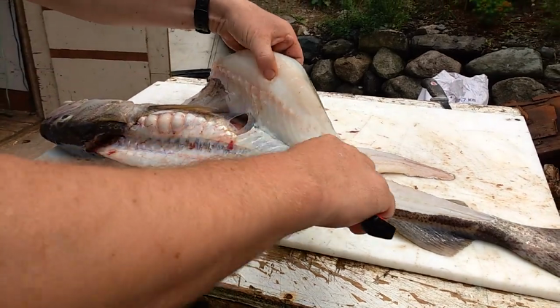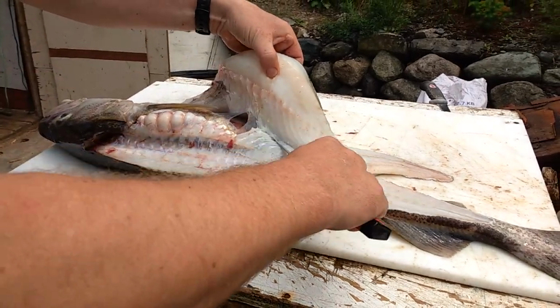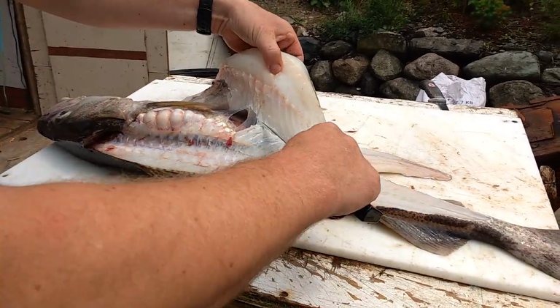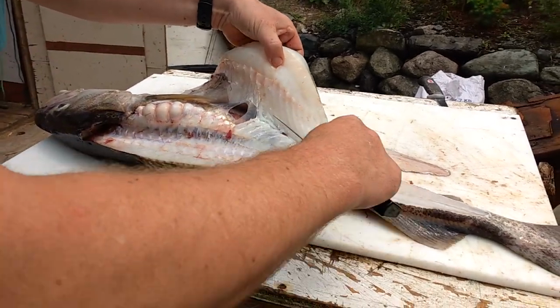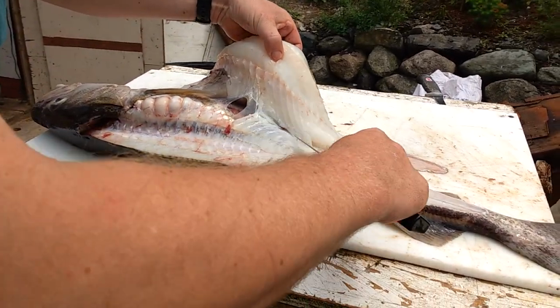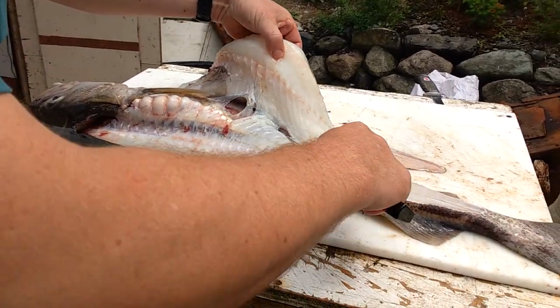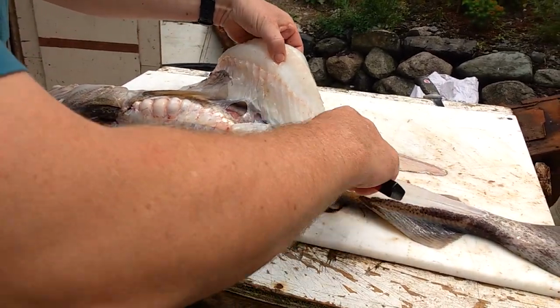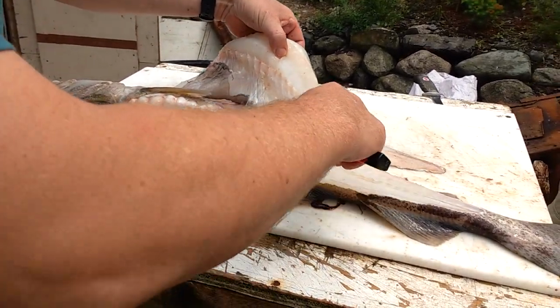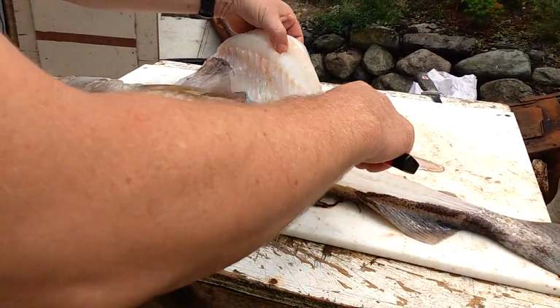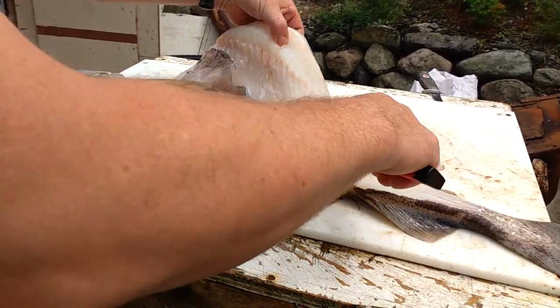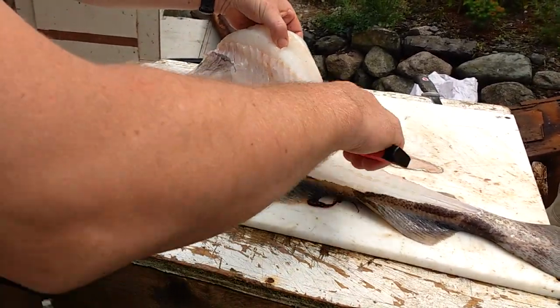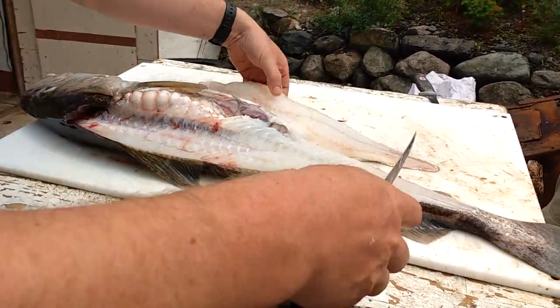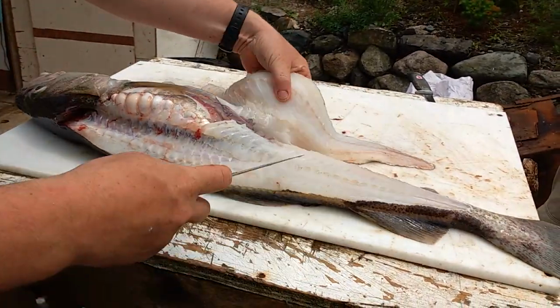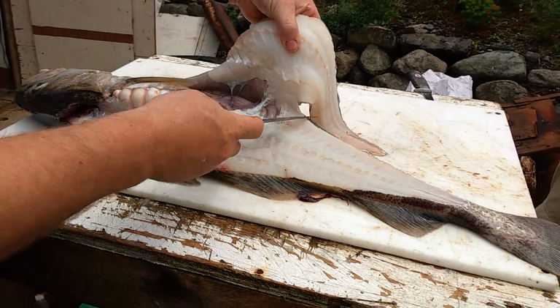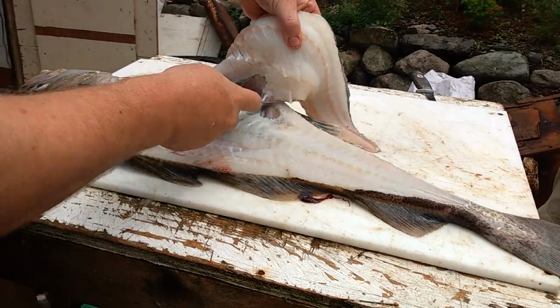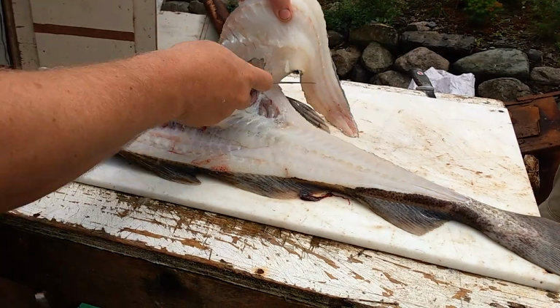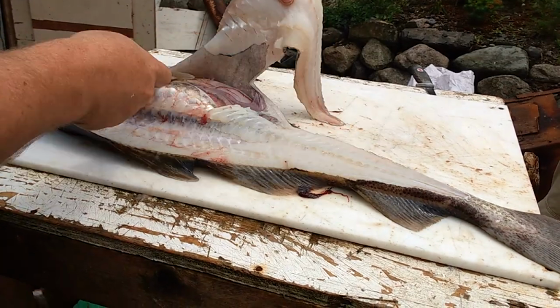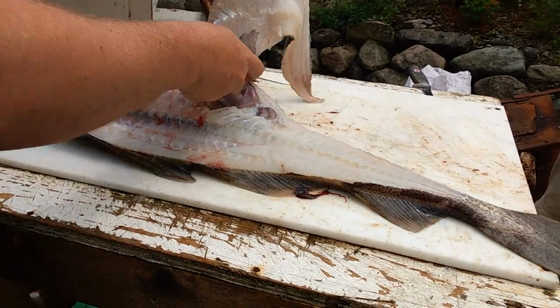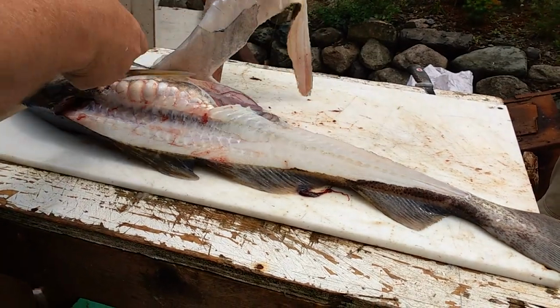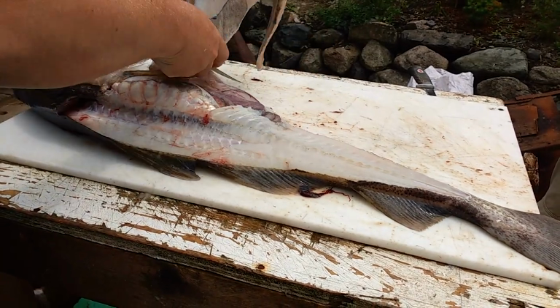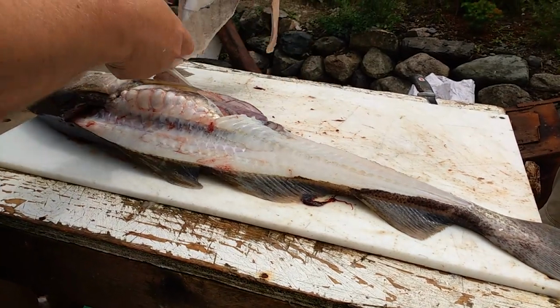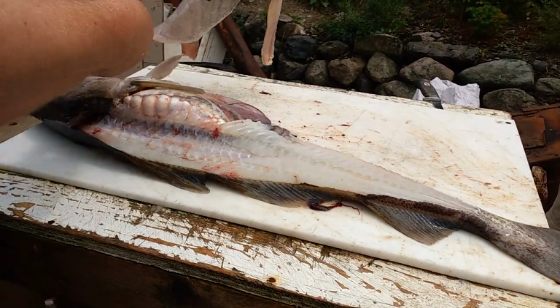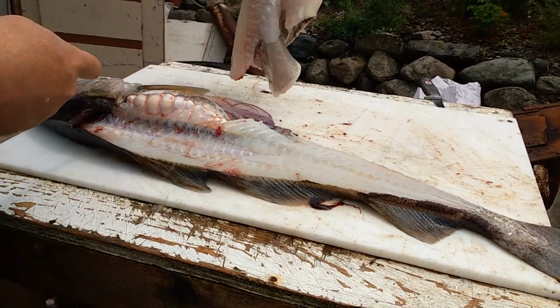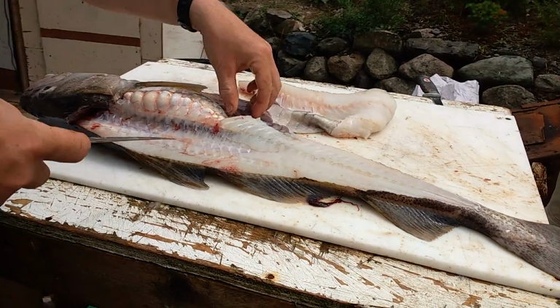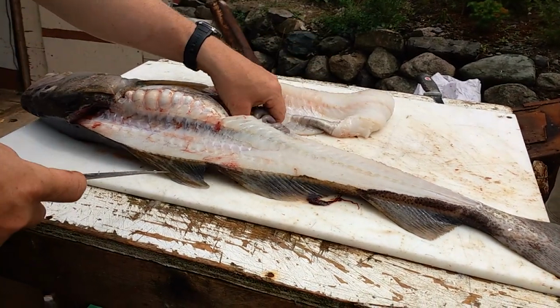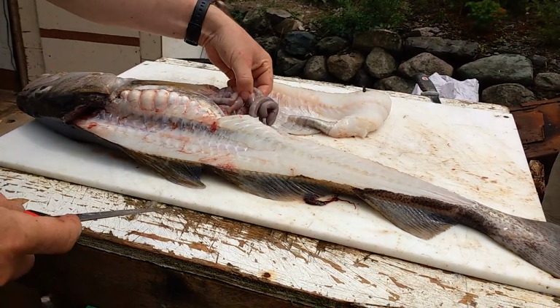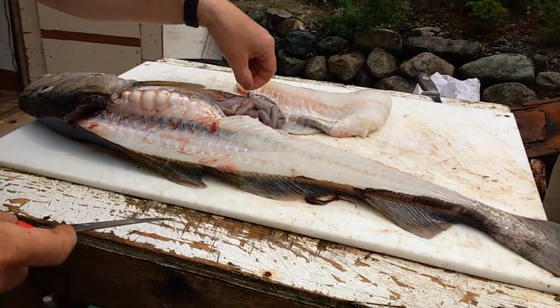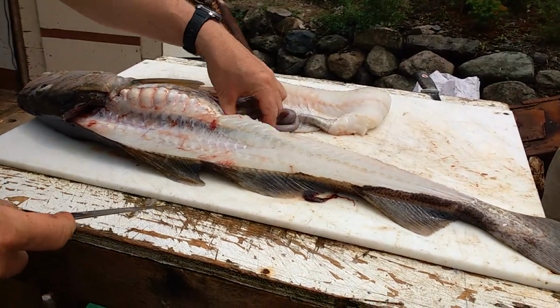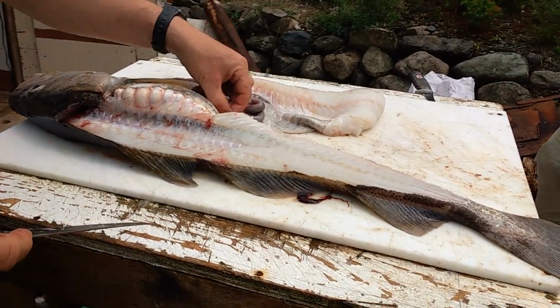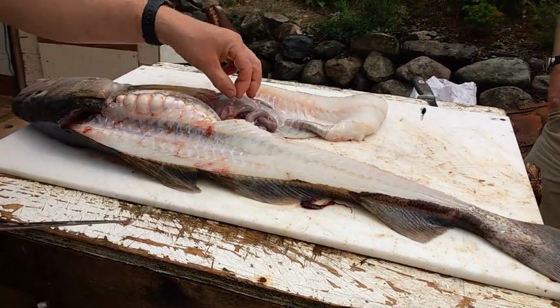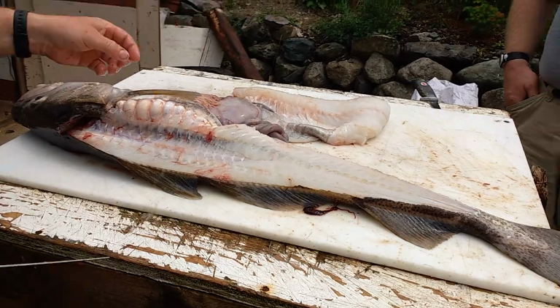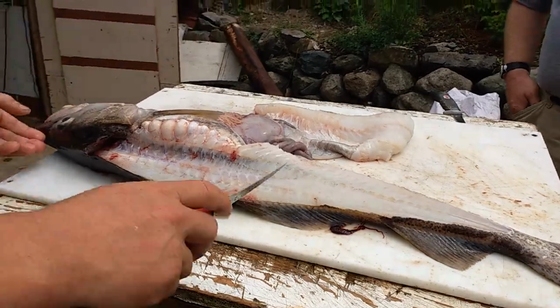We'll find out now shortly if this is a male or female. Male - no britches.